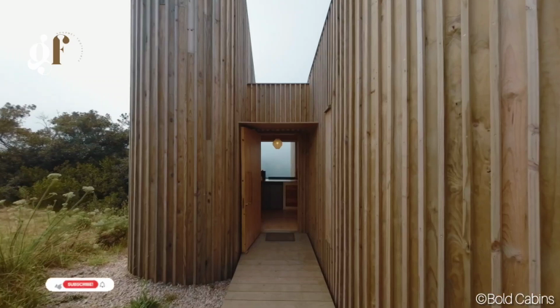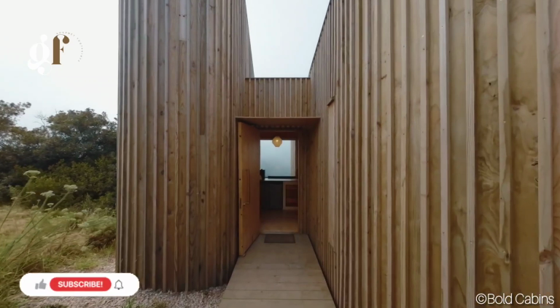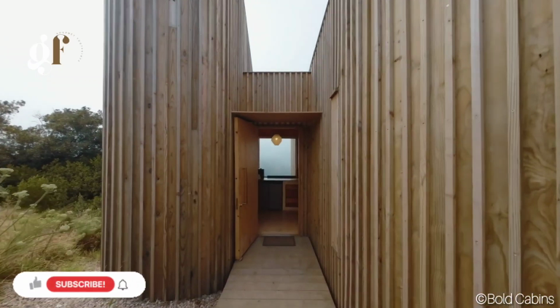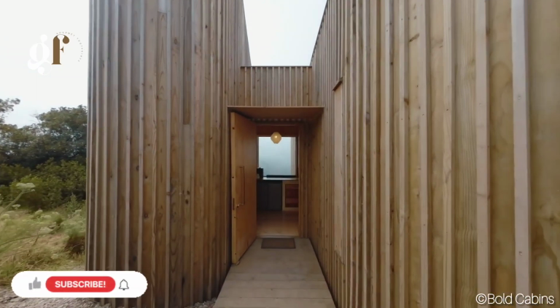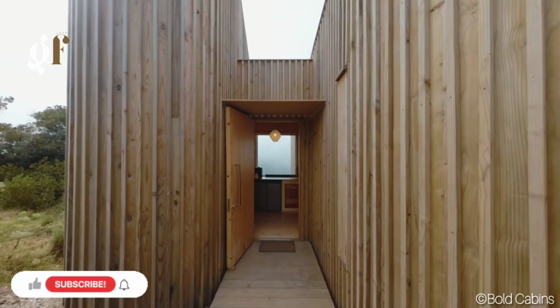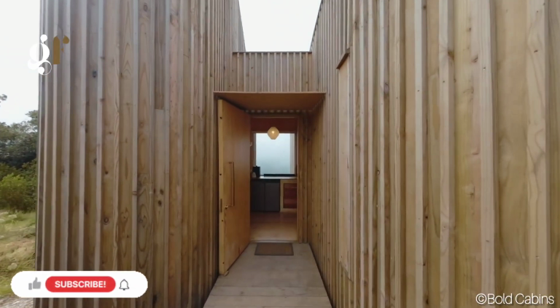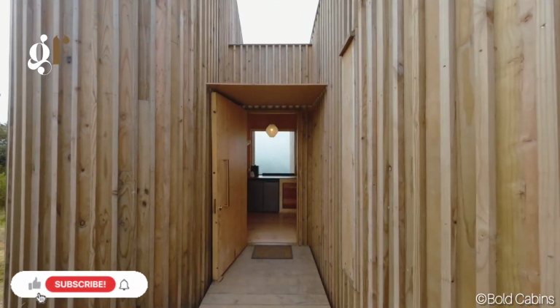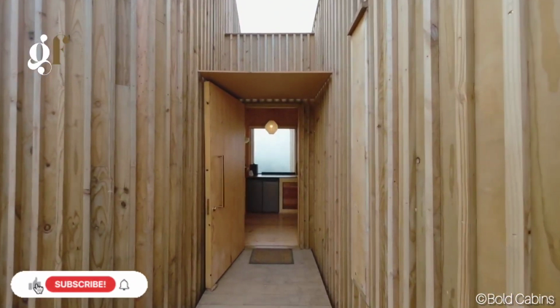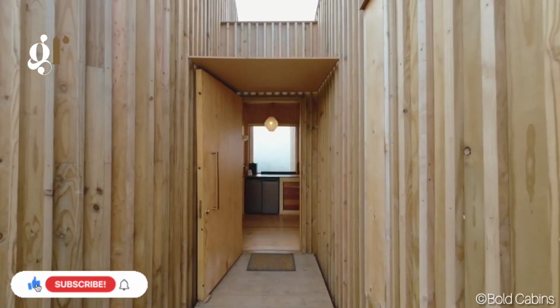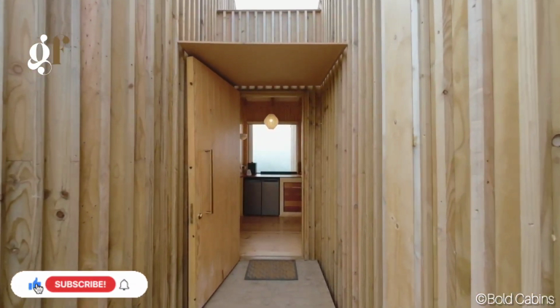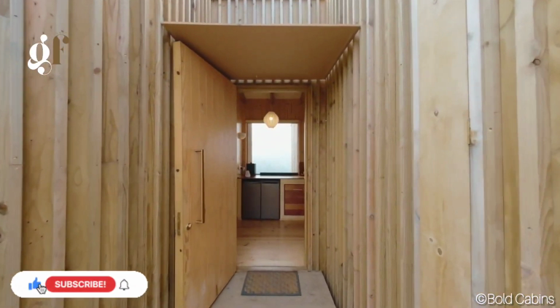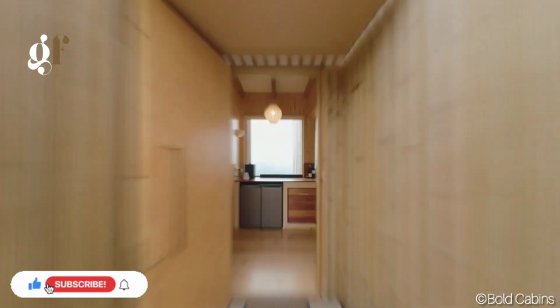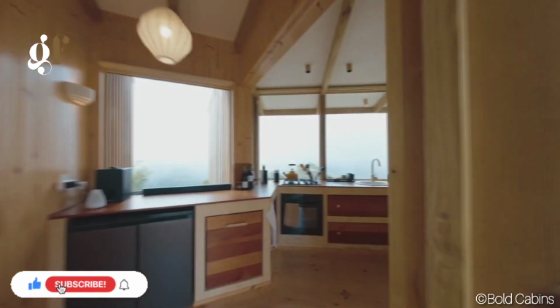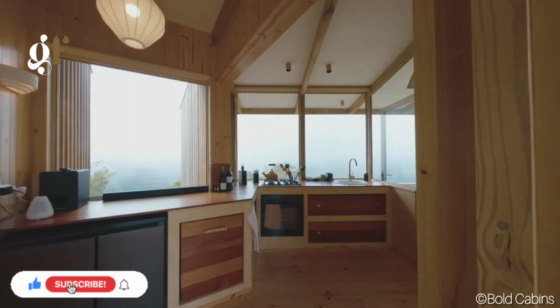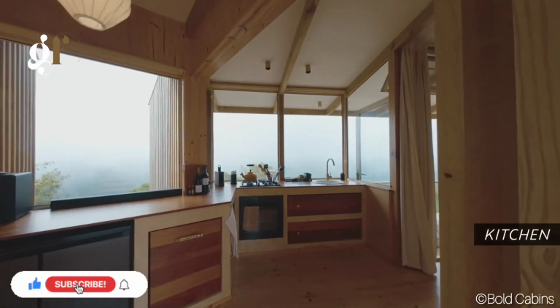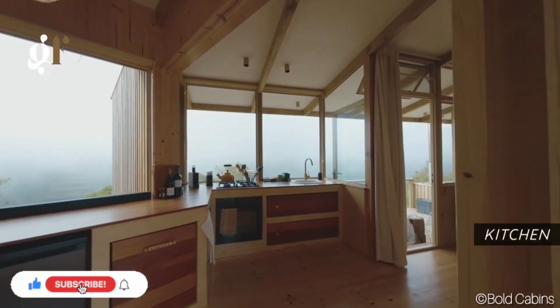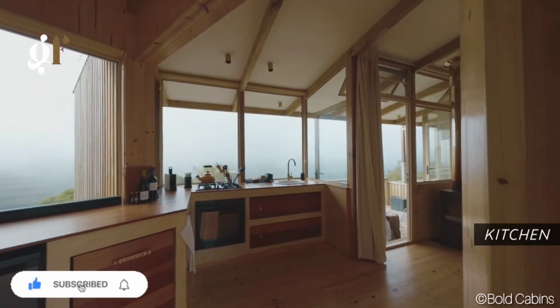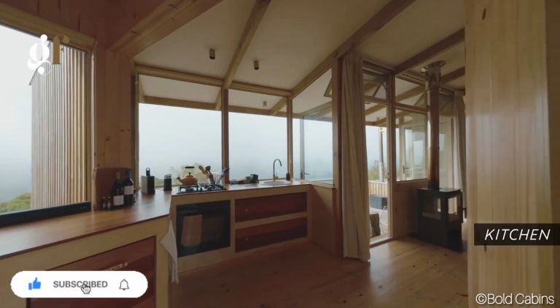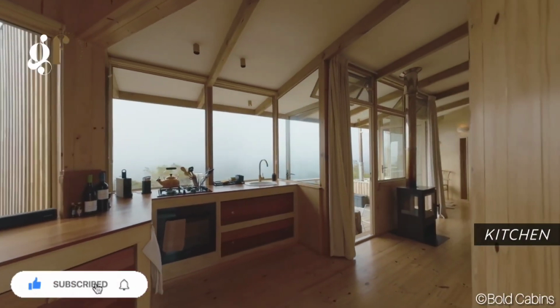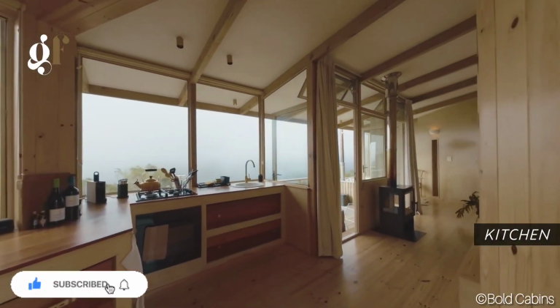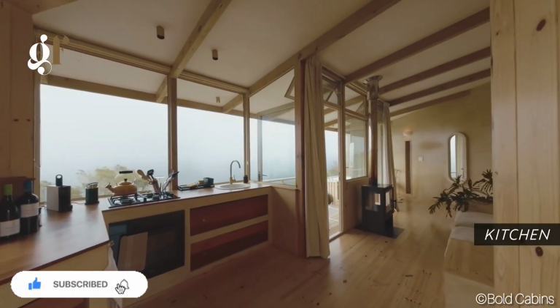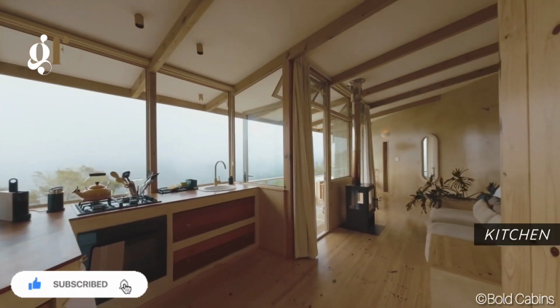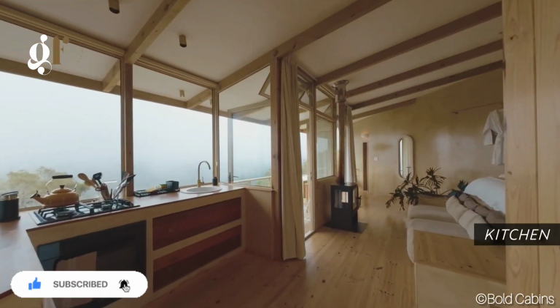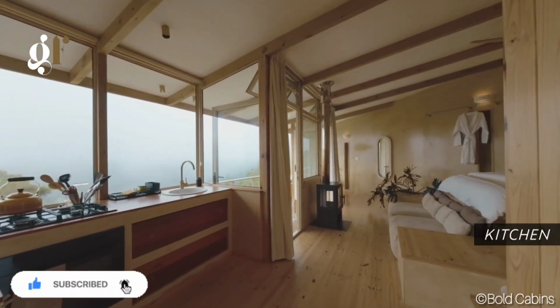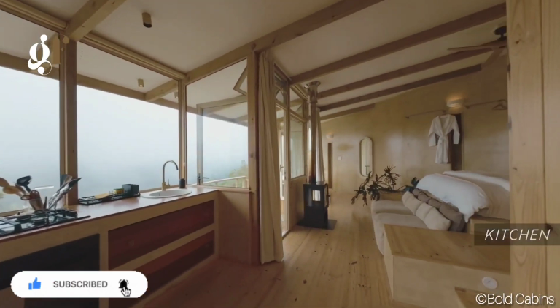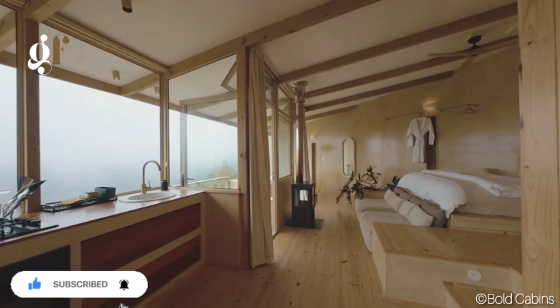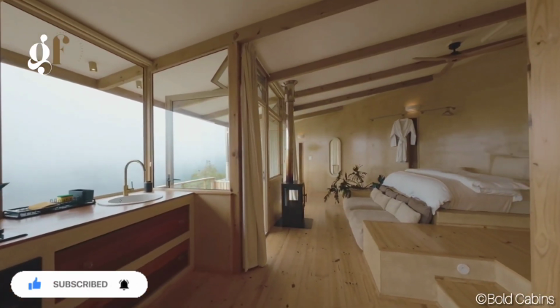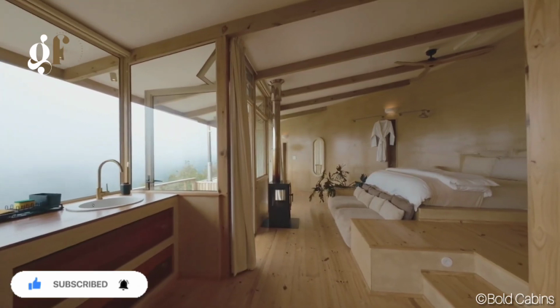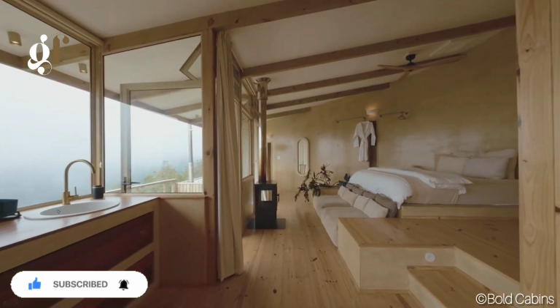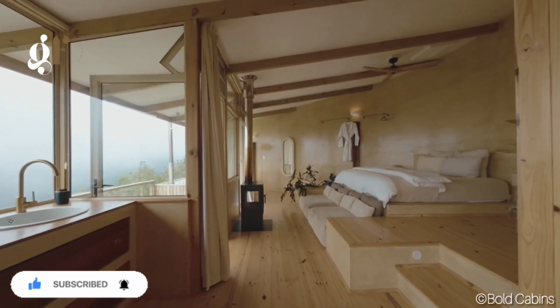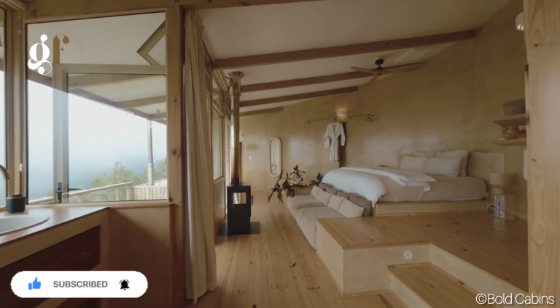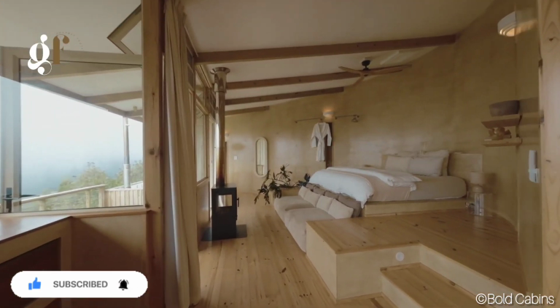Looking for a perfect nature retreat? Welcome to Nima Lodge, nestled in the heart of the wilderness area. This lodge offers an inspiring escape with stunning views of the Ute Neuqua Mountains and surrounding valleys.